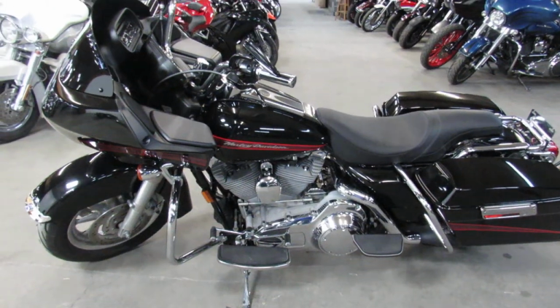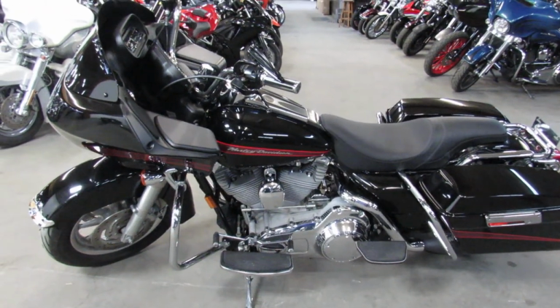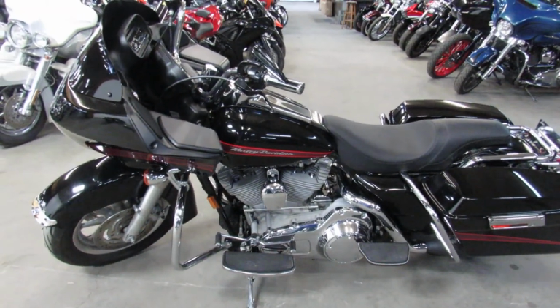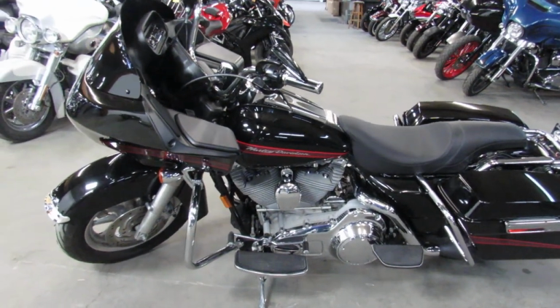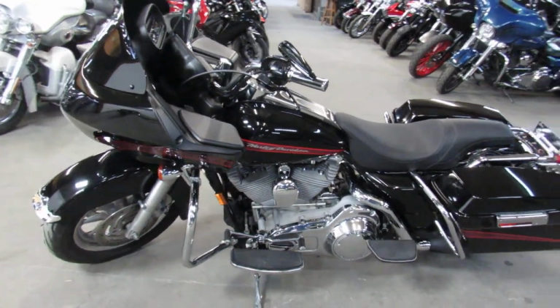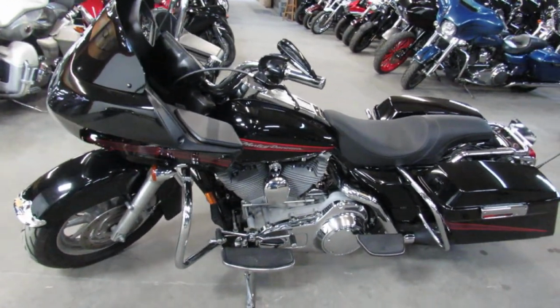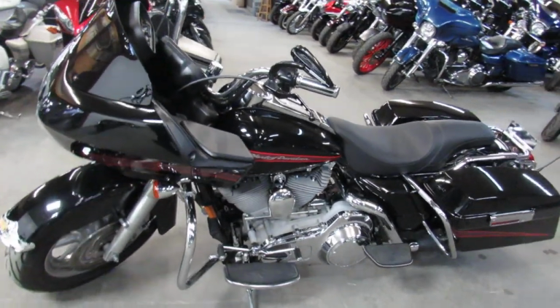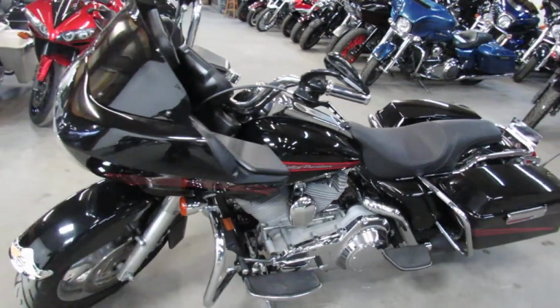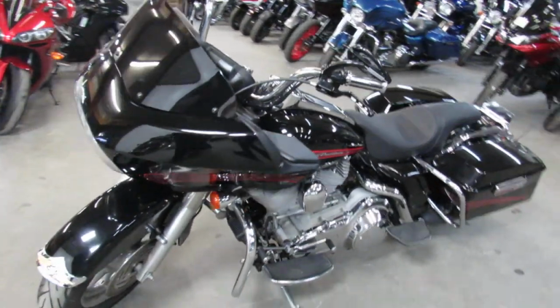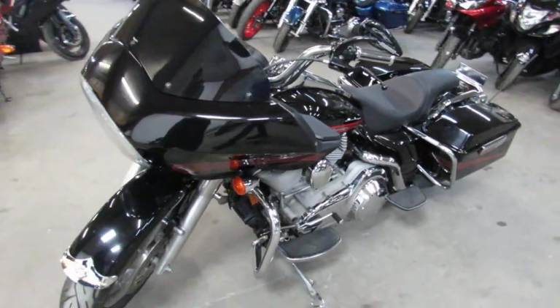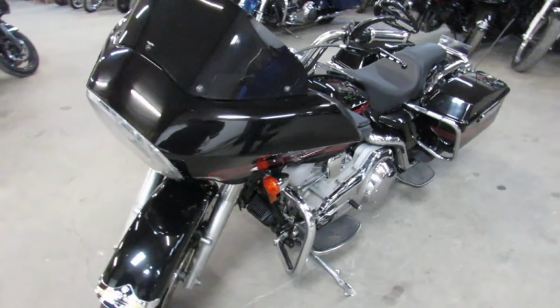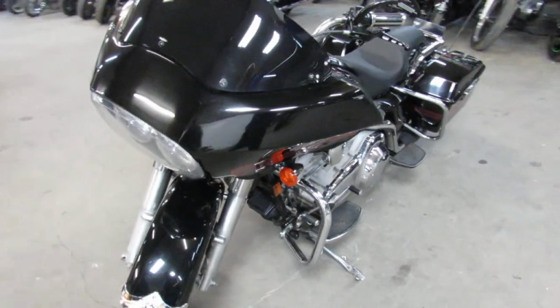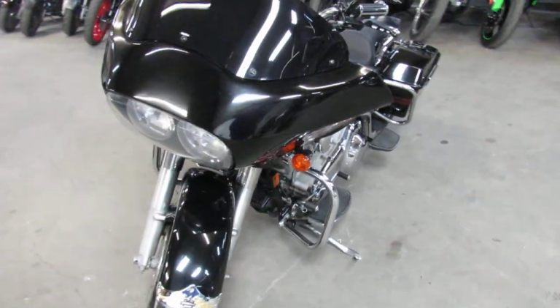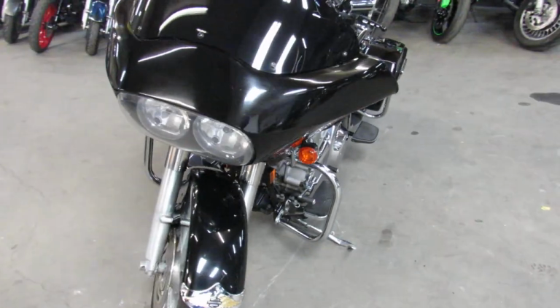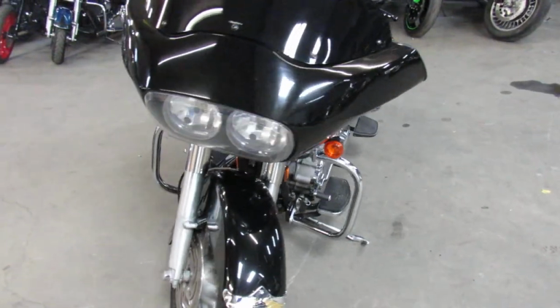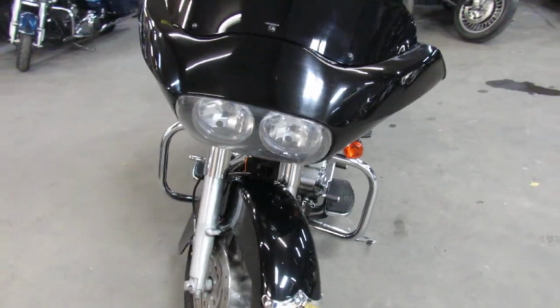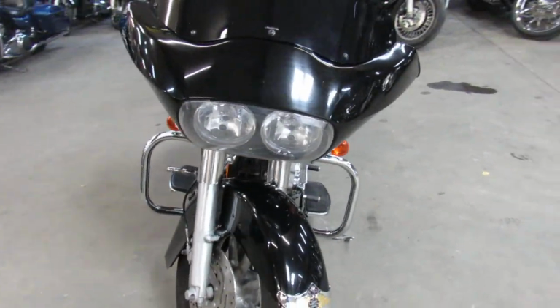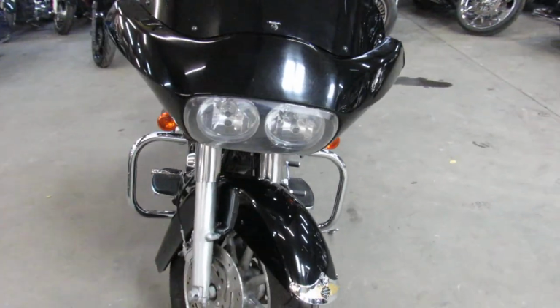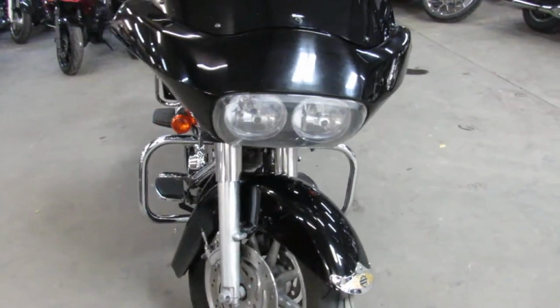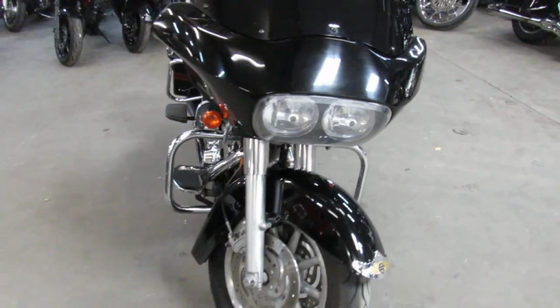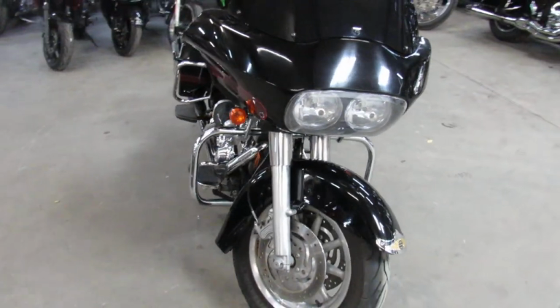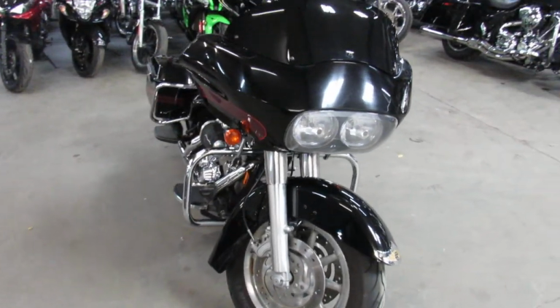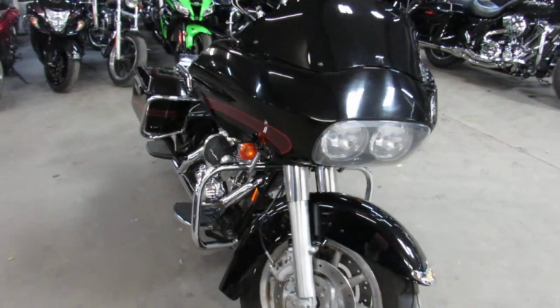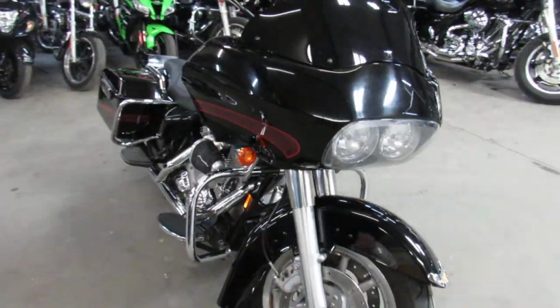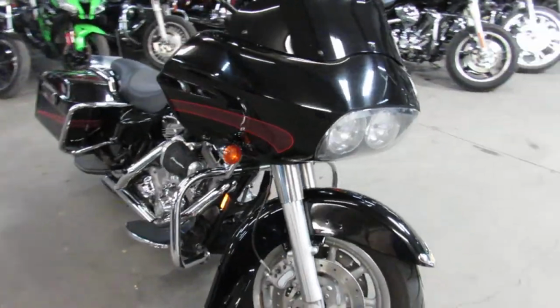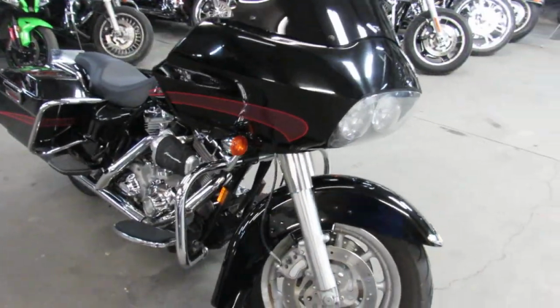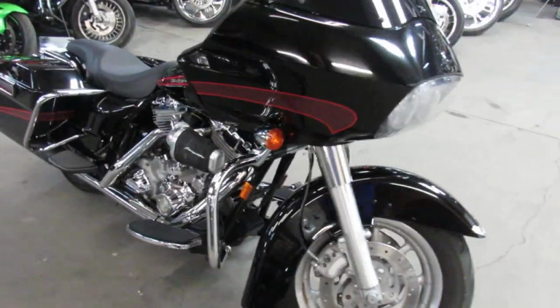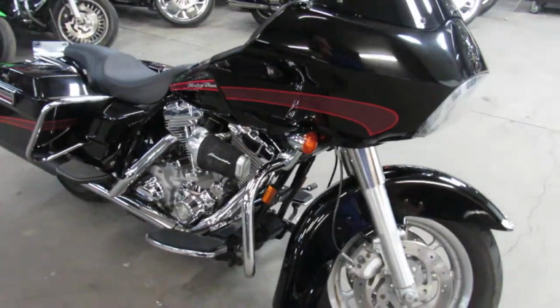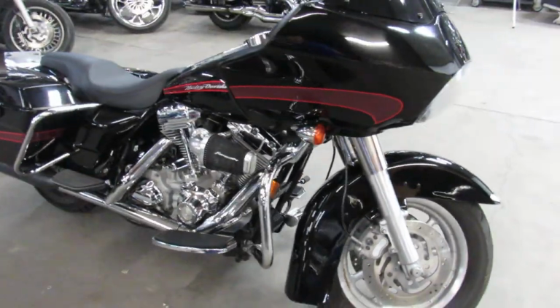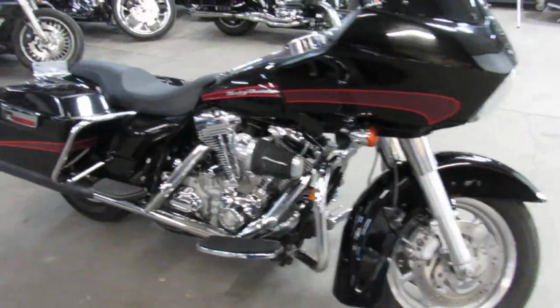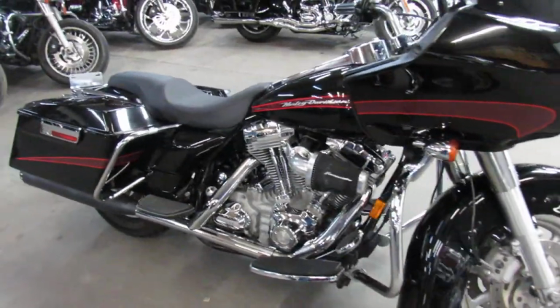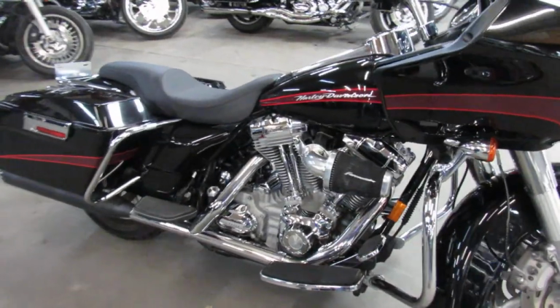ApprovalPowerSports.com here. Anybody looking for a used Harley Davidson, give us a call. Over 400 pre-owned Harleys, all under one roof. Street Glides, Road Glides, Fat Boys, V-Rods, Electric Glides — we've got them all.